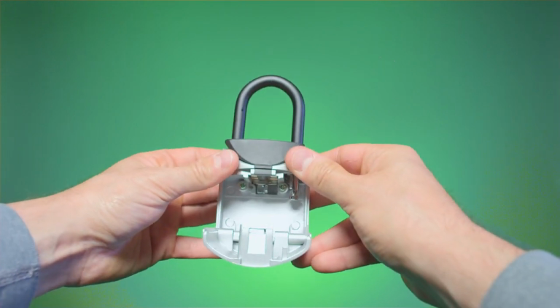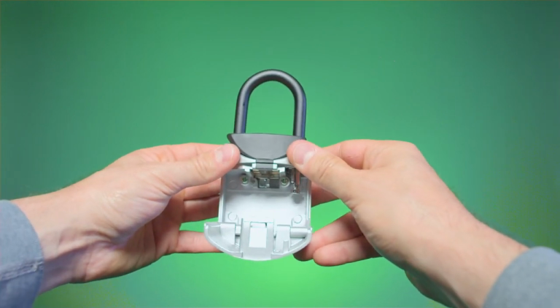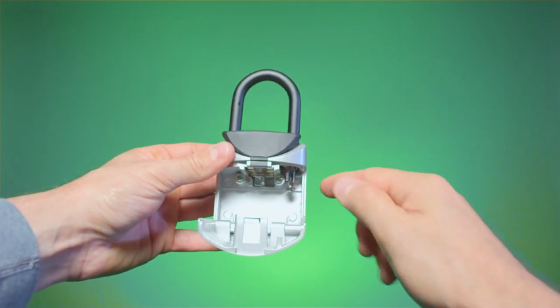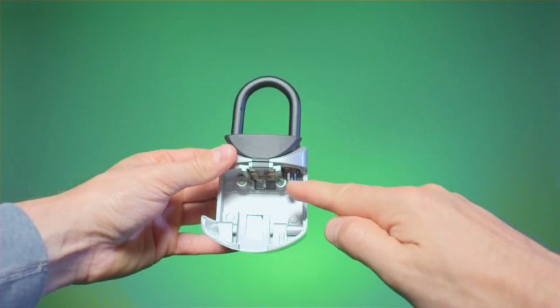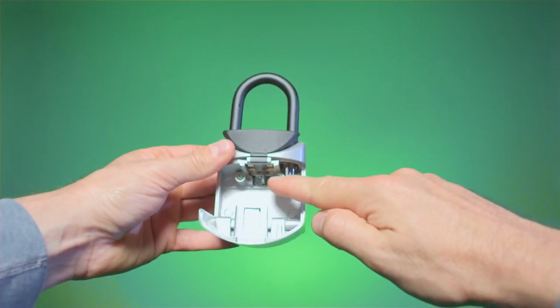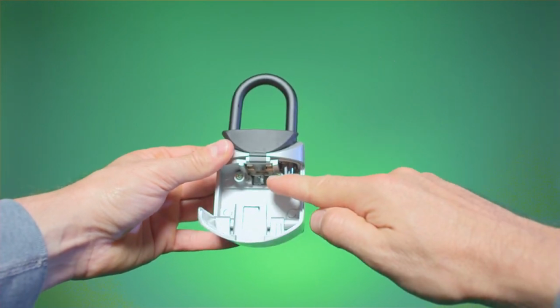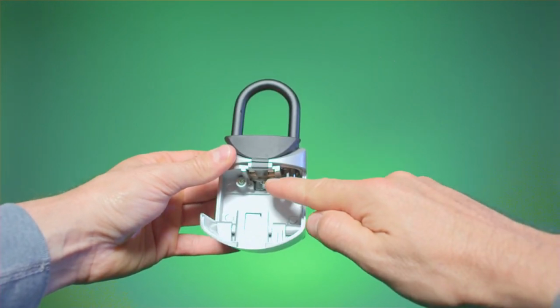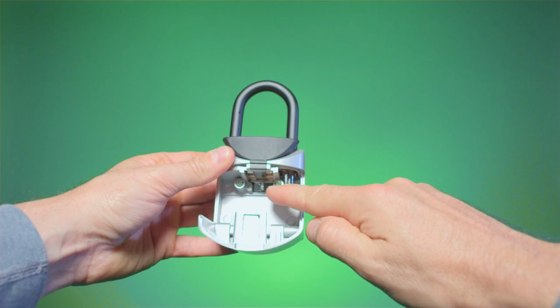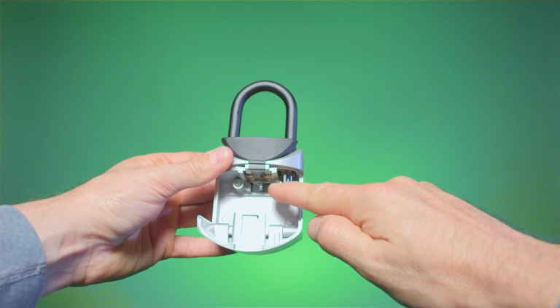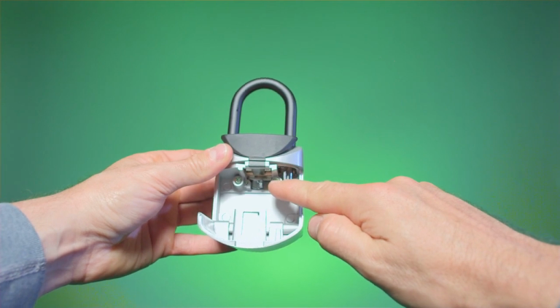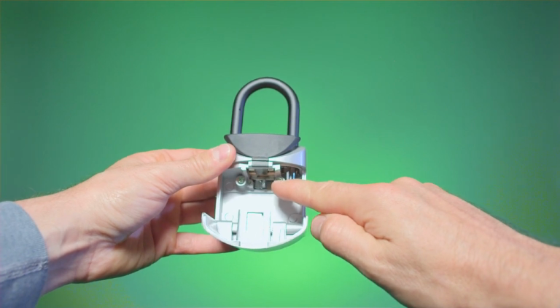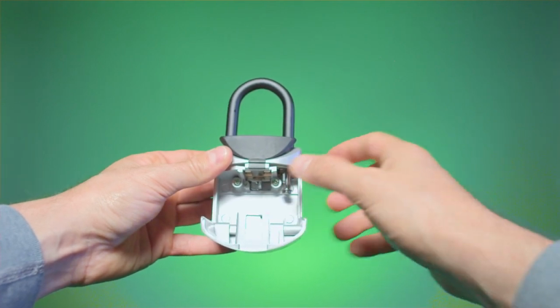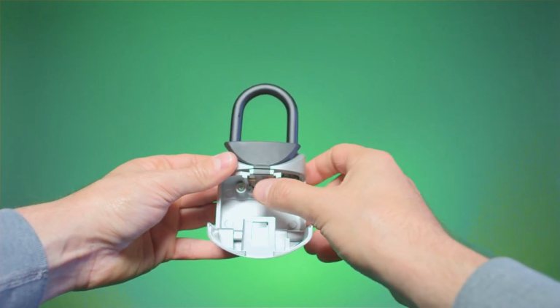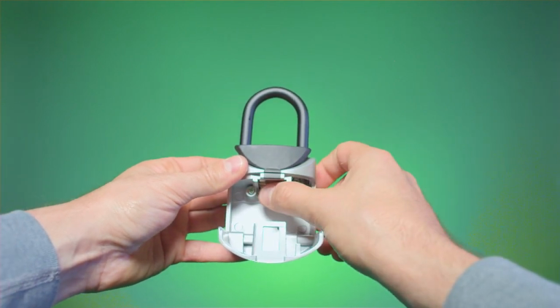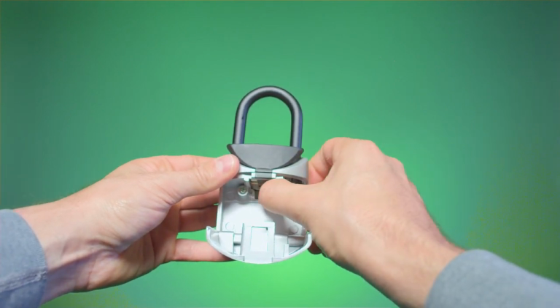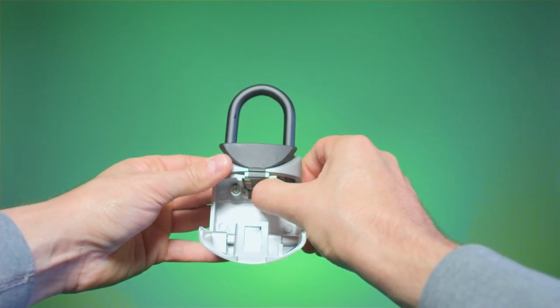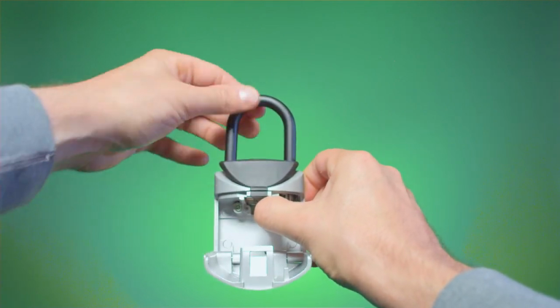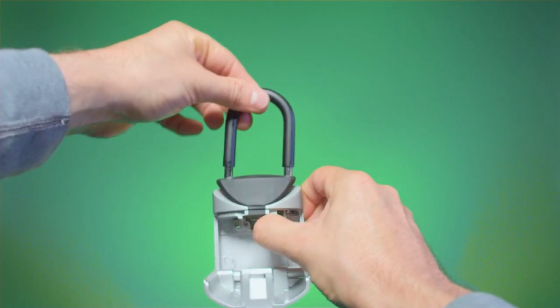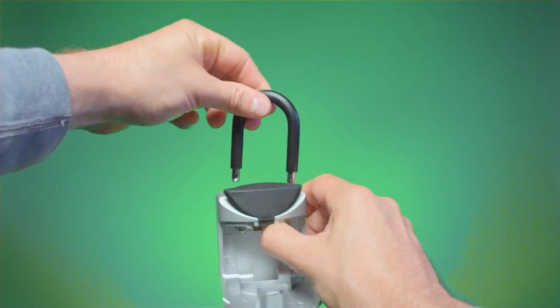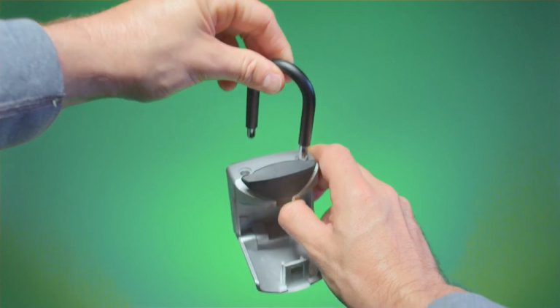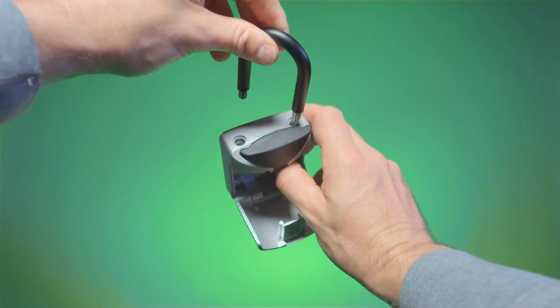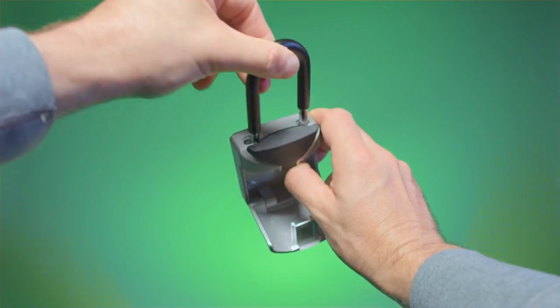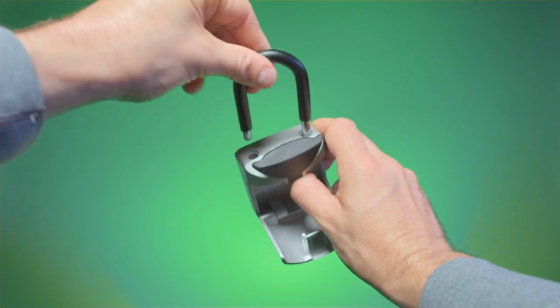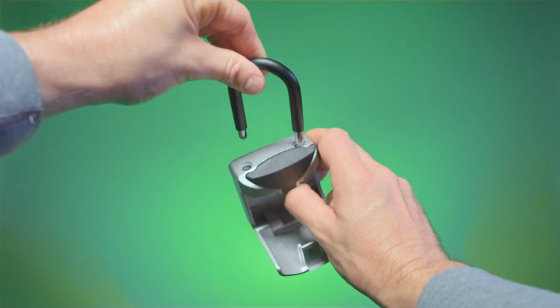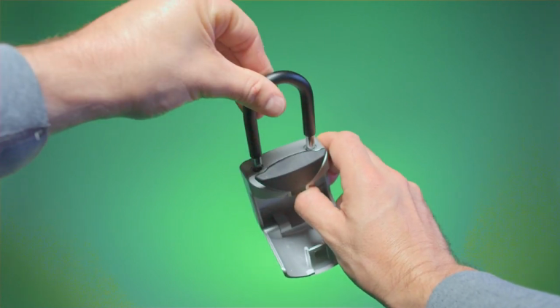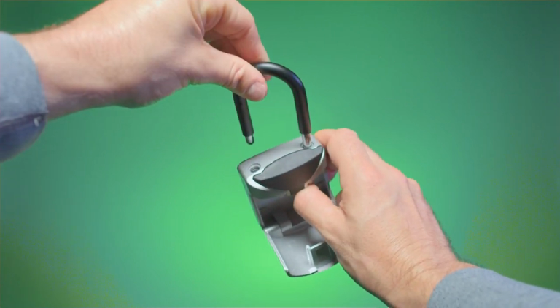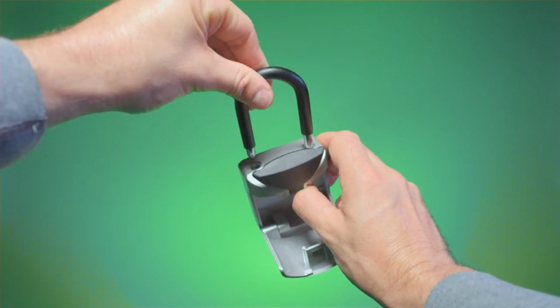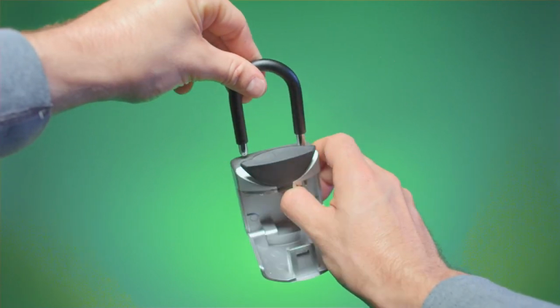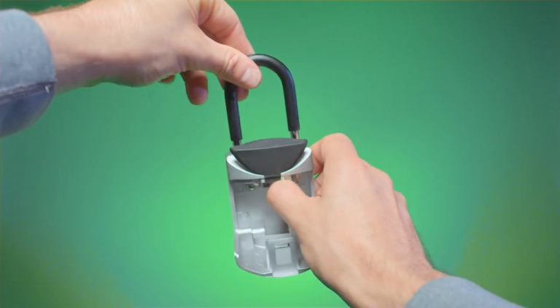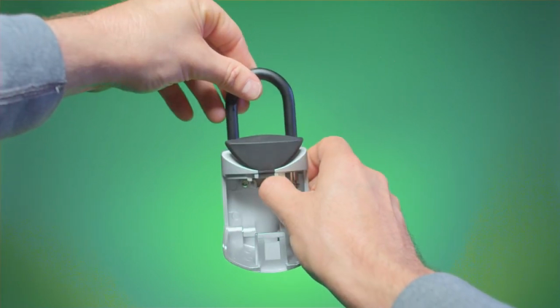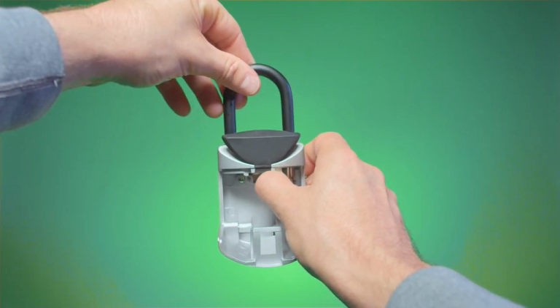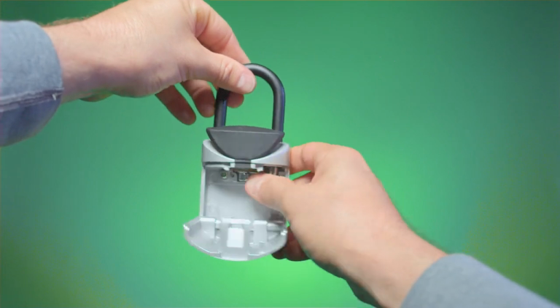Once open, you'll notice a small metal lever top center on the inside of the lockbox compartment. This is your shackle release. Release the shackle by pushing the lever to the right and place your lockbox in a convenient and safe spot for you and your walker.